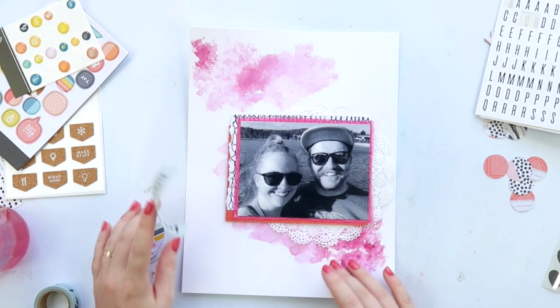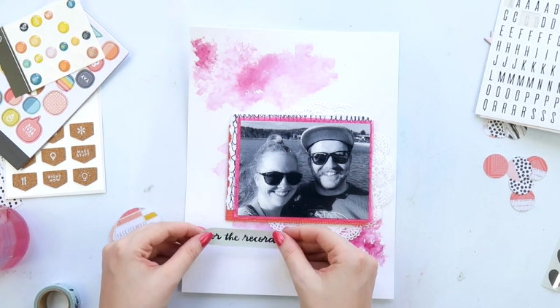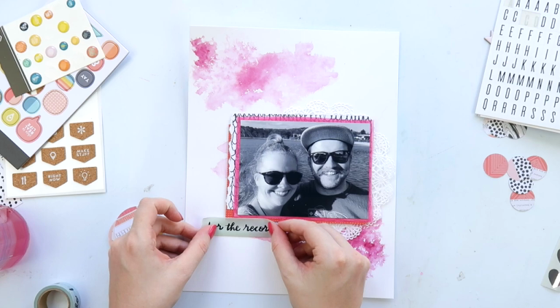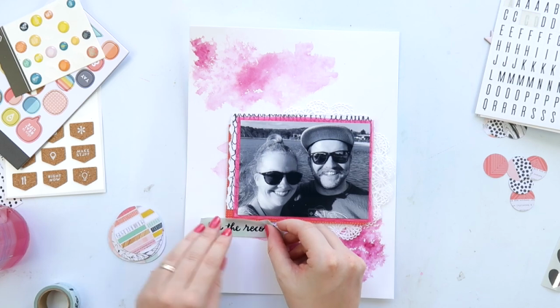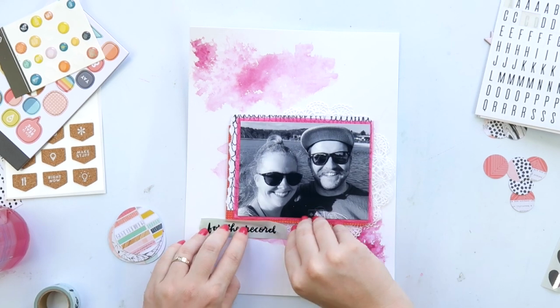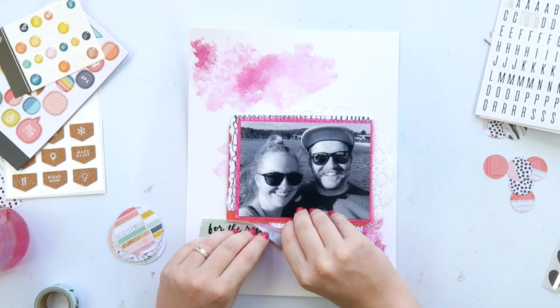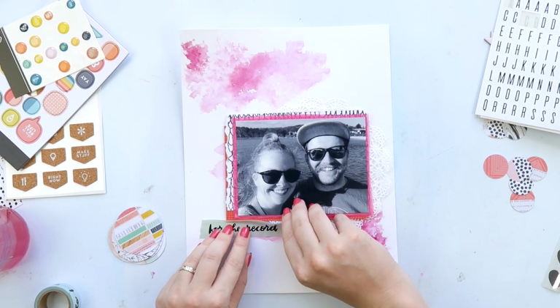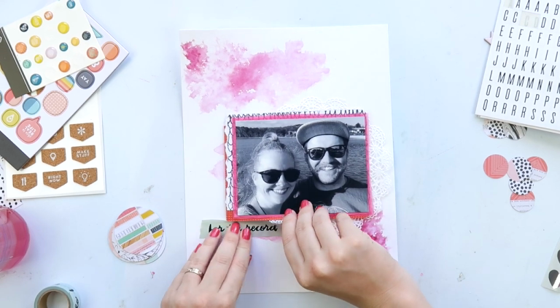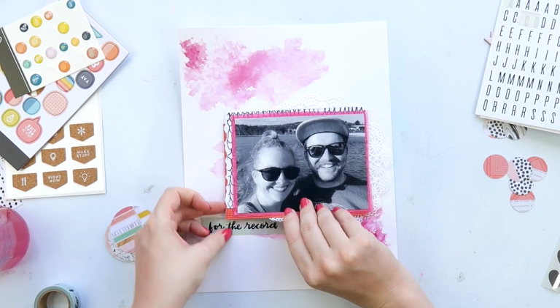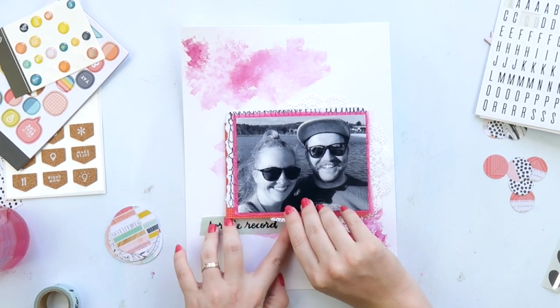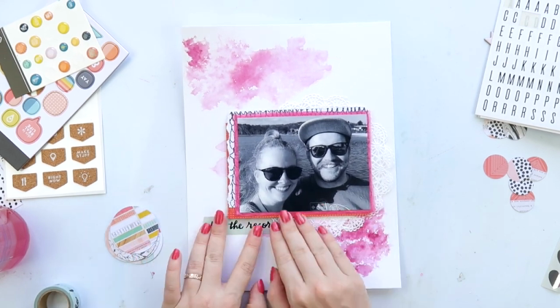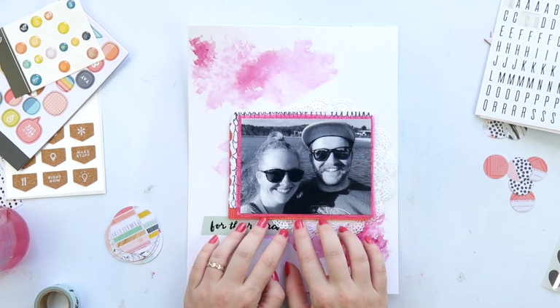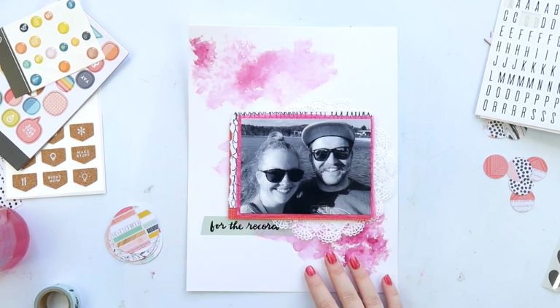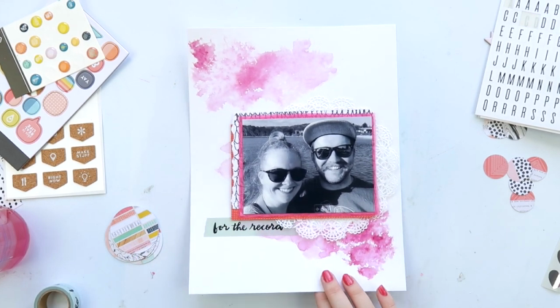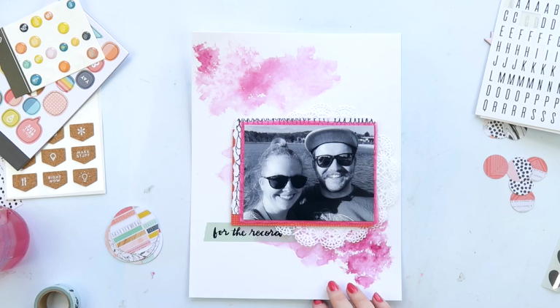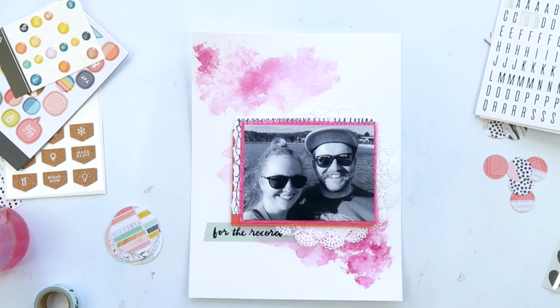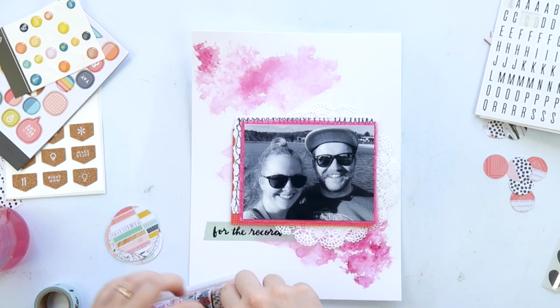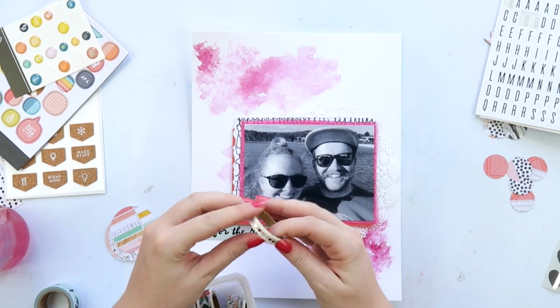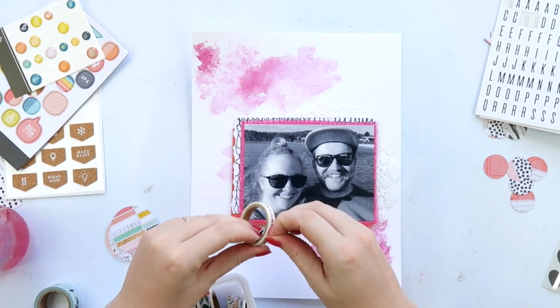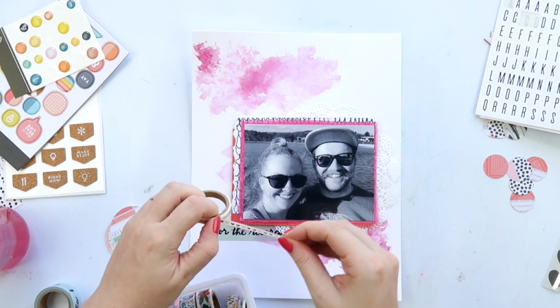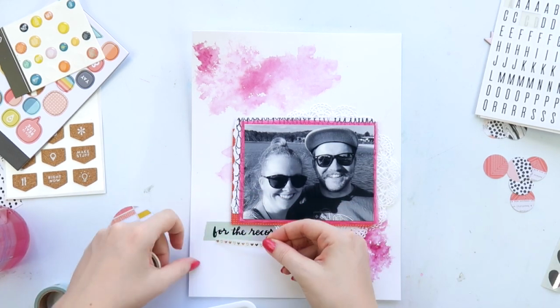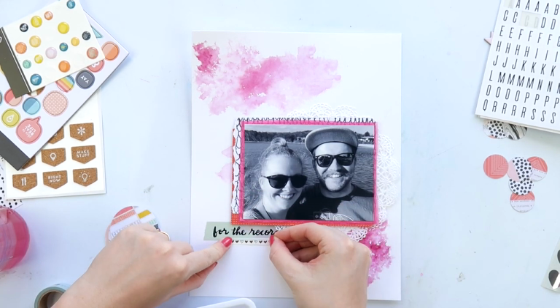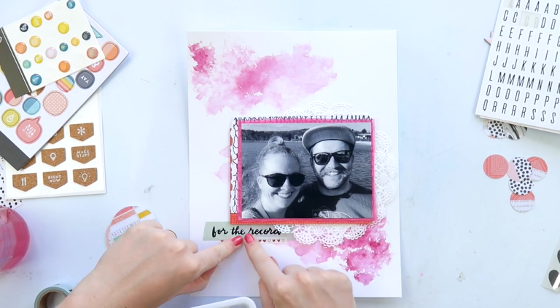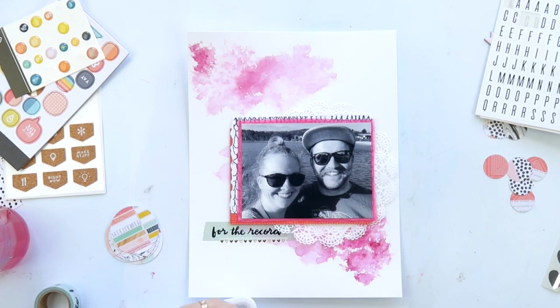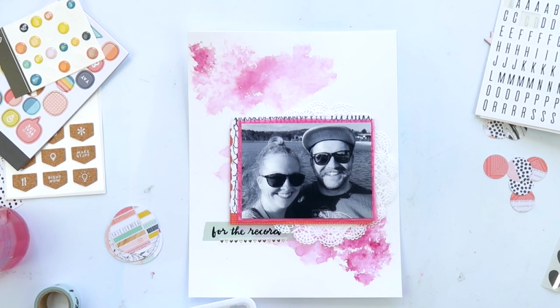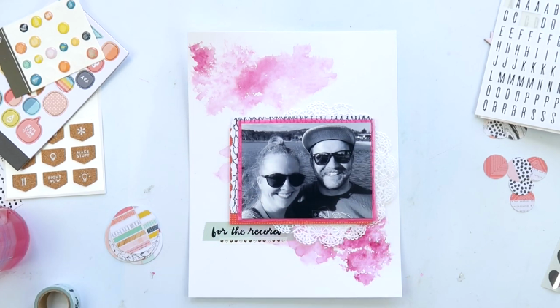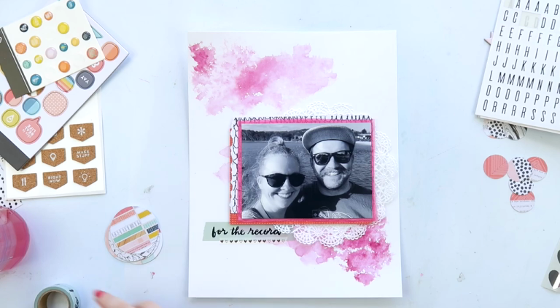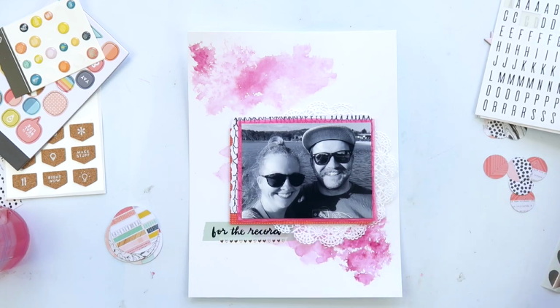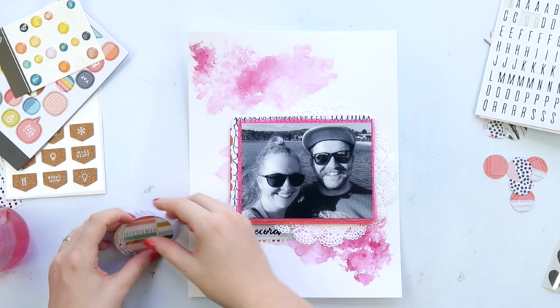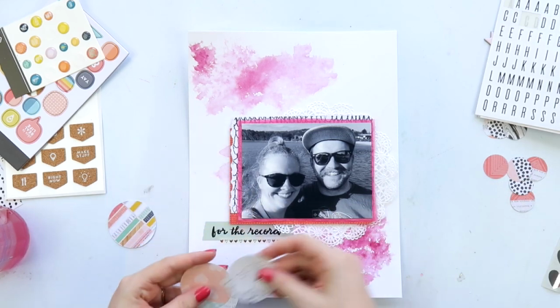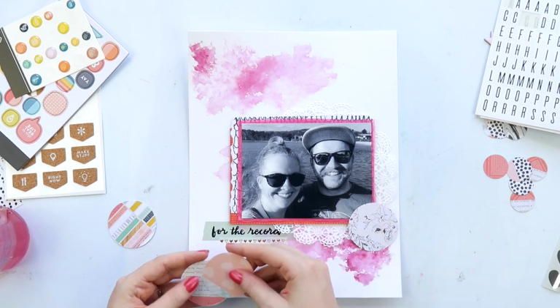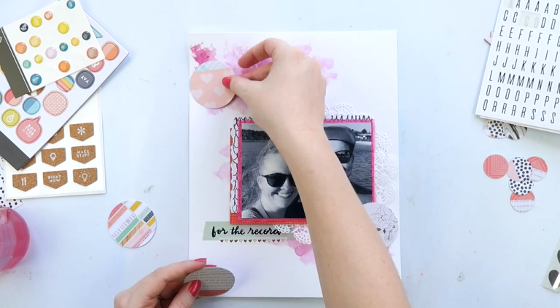I've stuck my photo on kind of off-center, which I like to do. I'm grabbing some washi tape — I wanted to use it in the last kit crash but didn't end up using it. I just decided to go with this 'For the Record' tape; I just liked it. I'm also grabbing some heart washi from my stash.